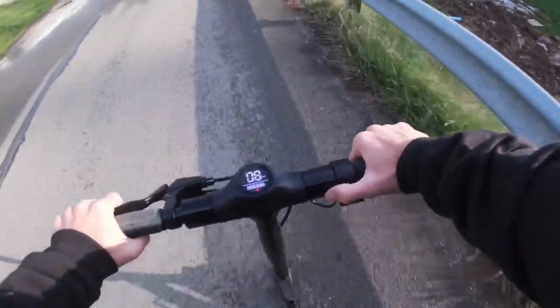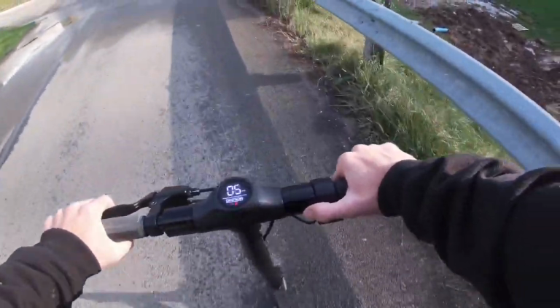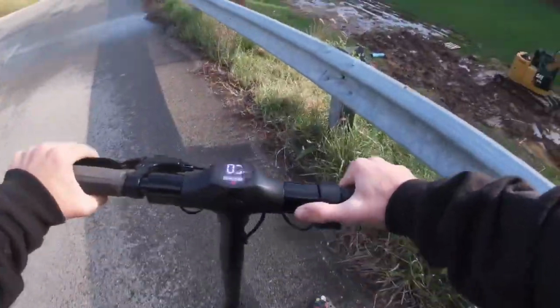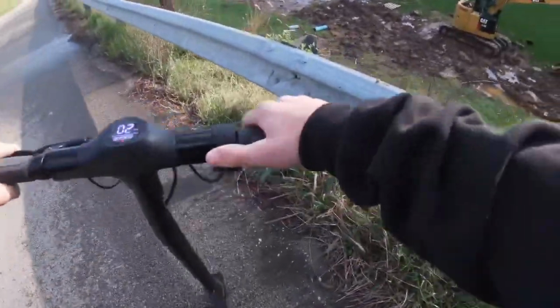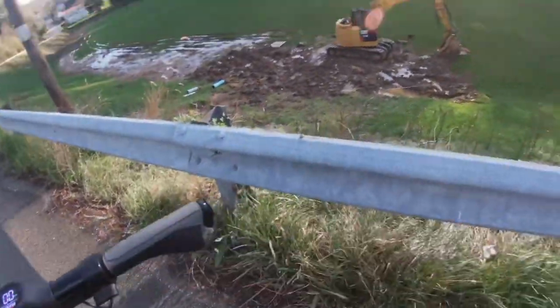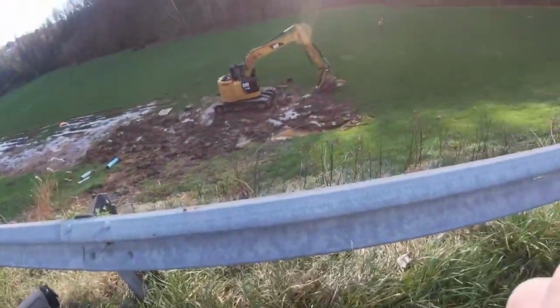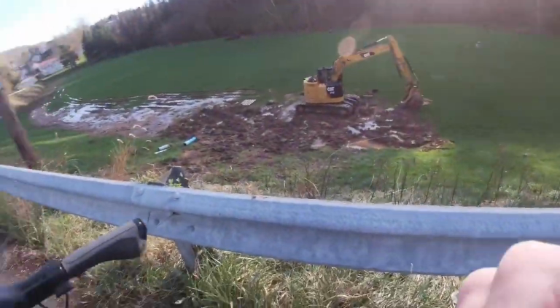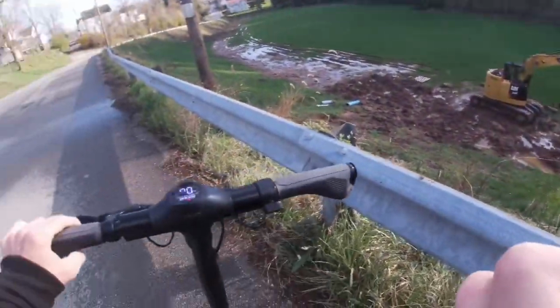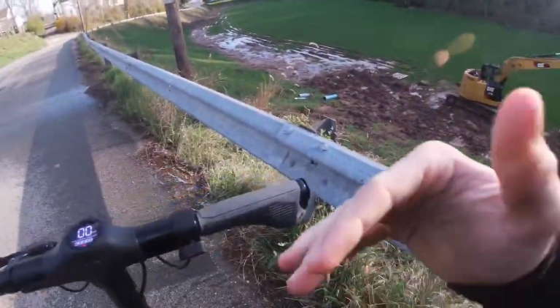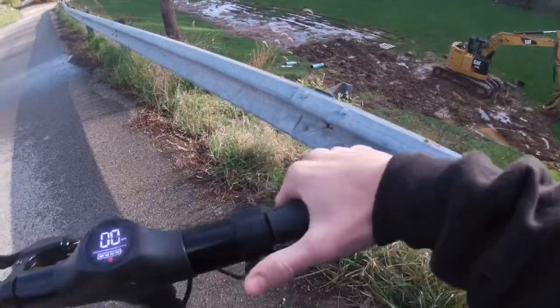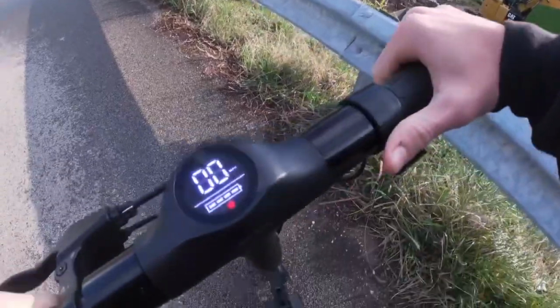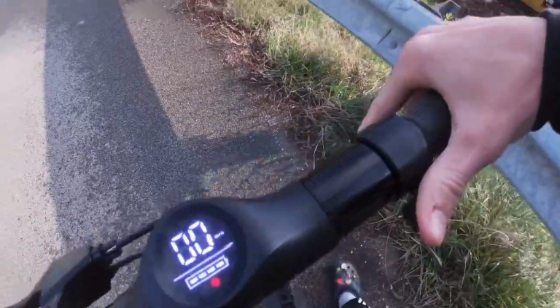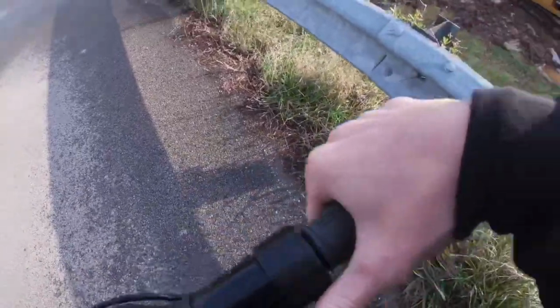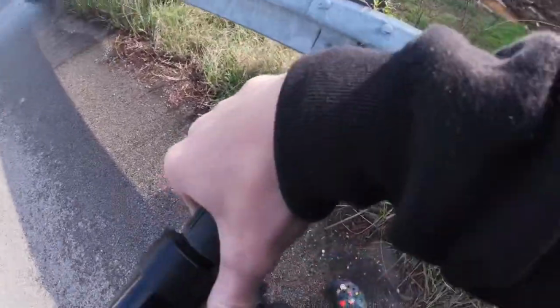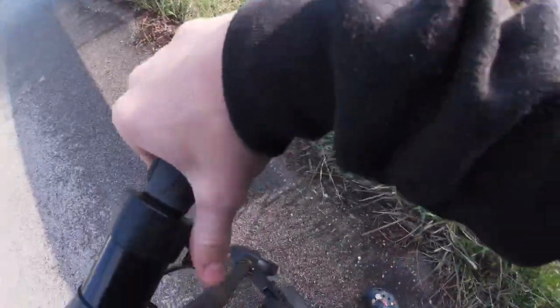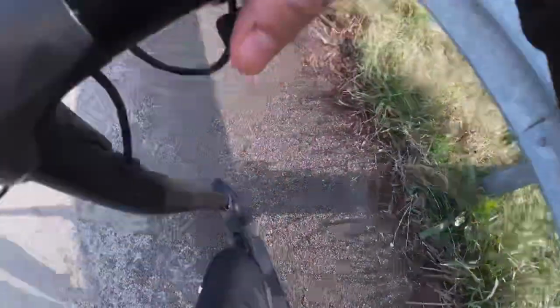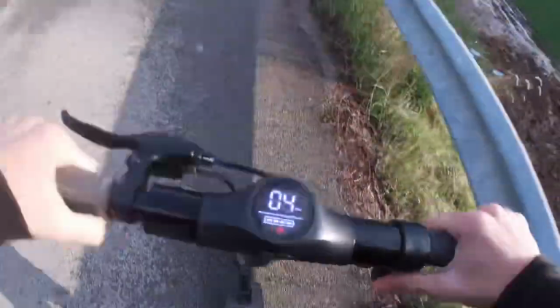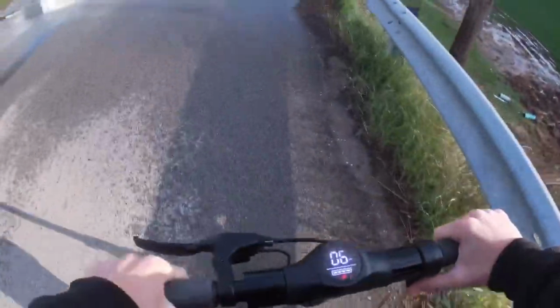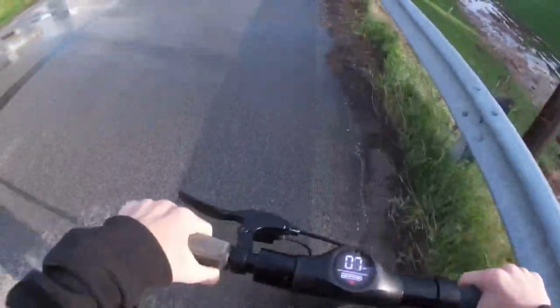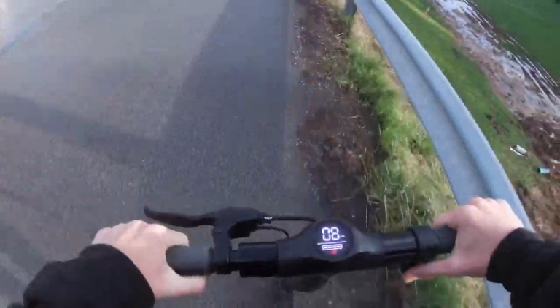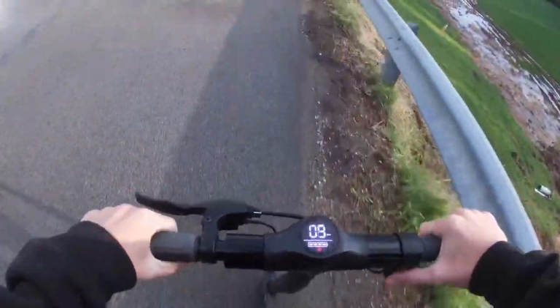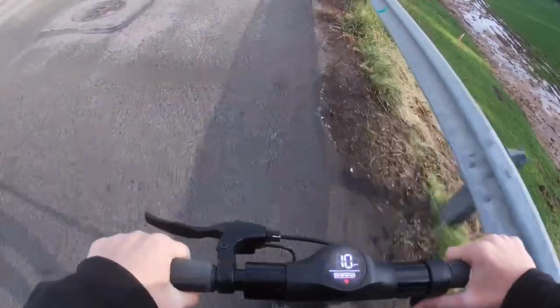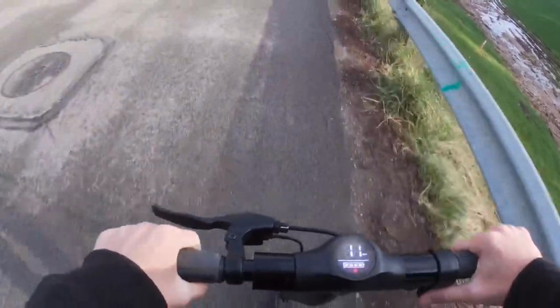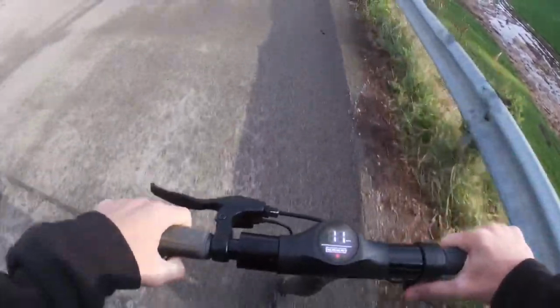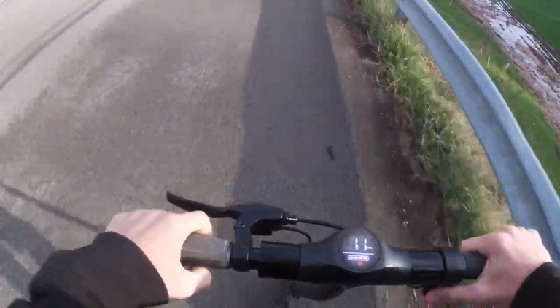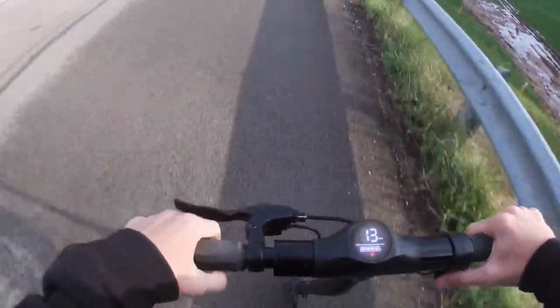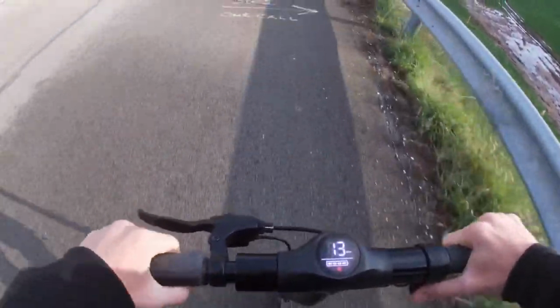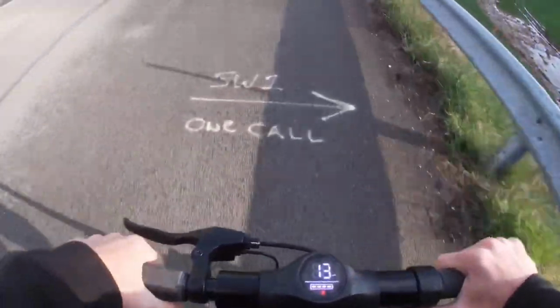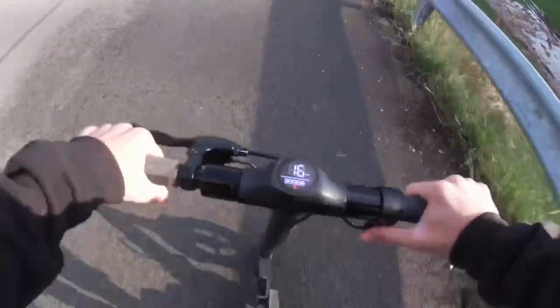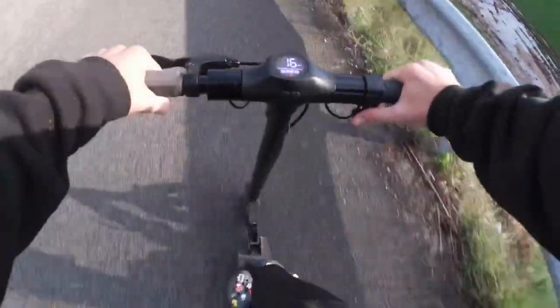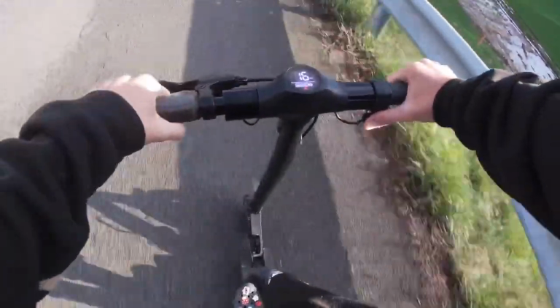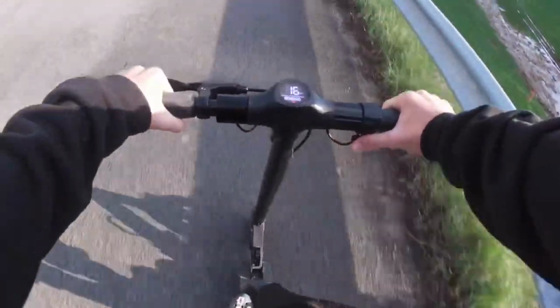I'll show you guys here real quick what they dug up. This is what they dug out — they dug this whole field up. So we're actually gonna go check out the damages down here at the creek. They dug that whole field up; I don't know why, I think there's like a water break.